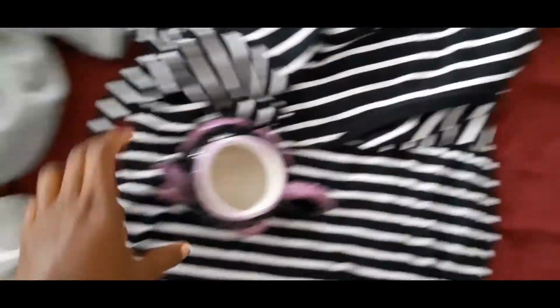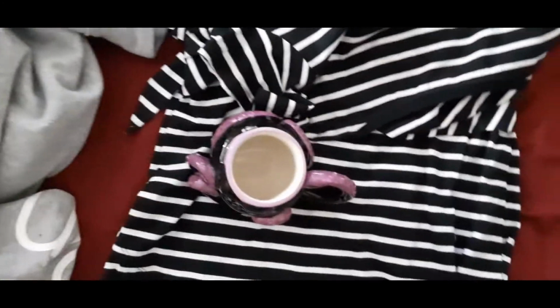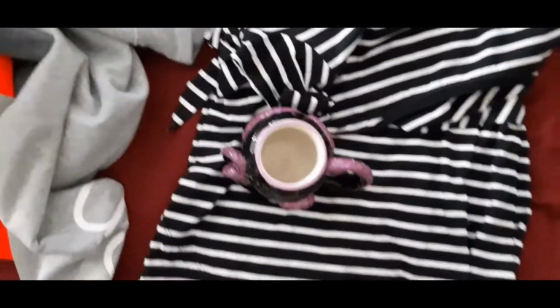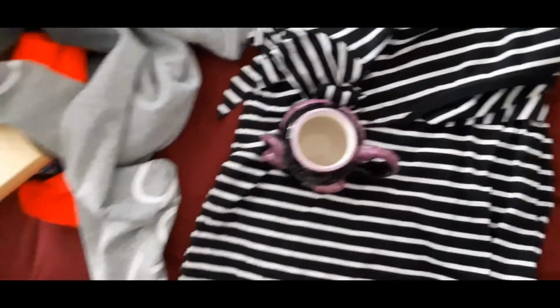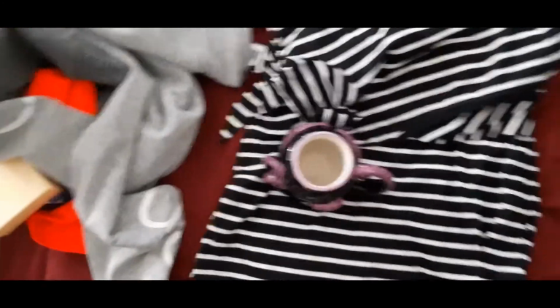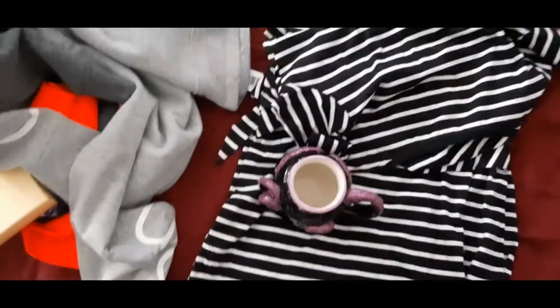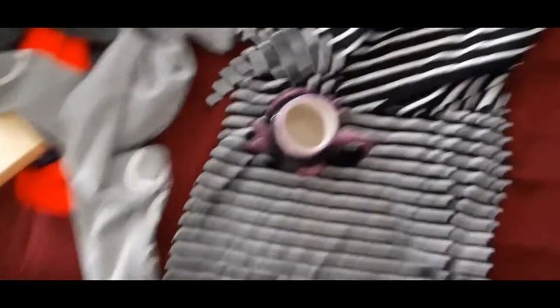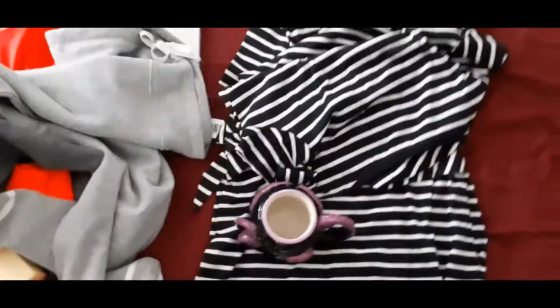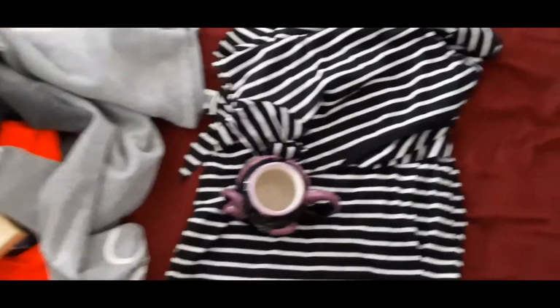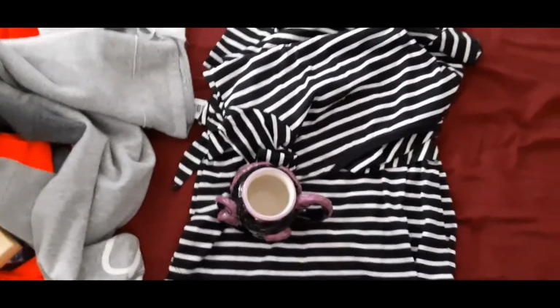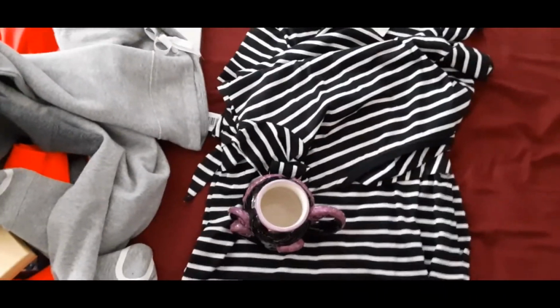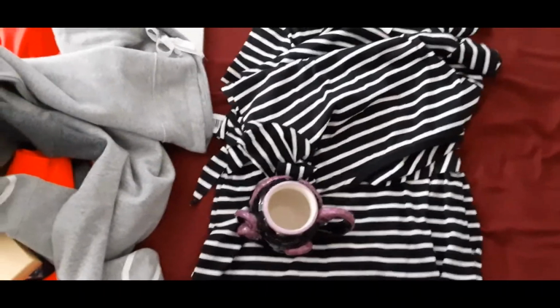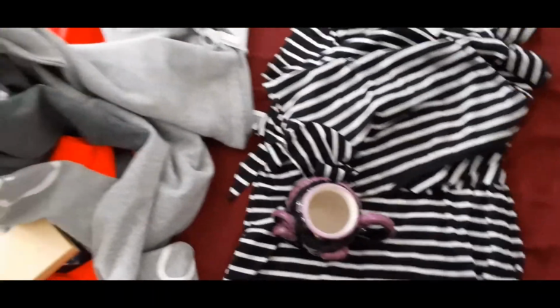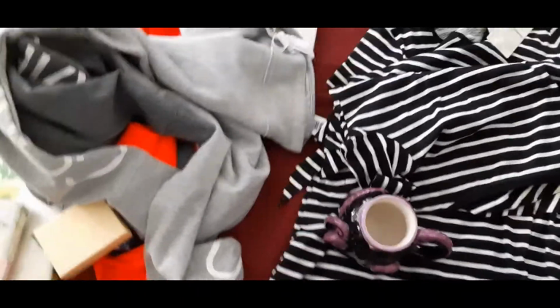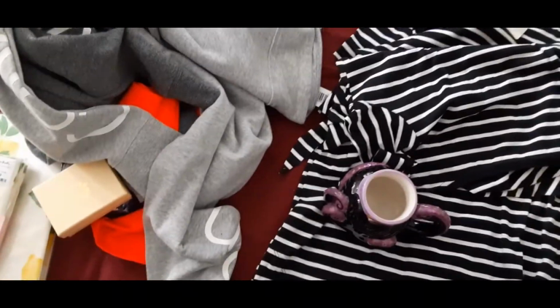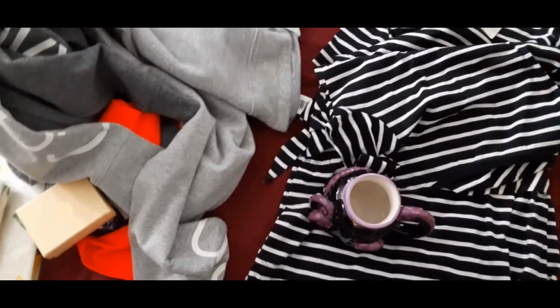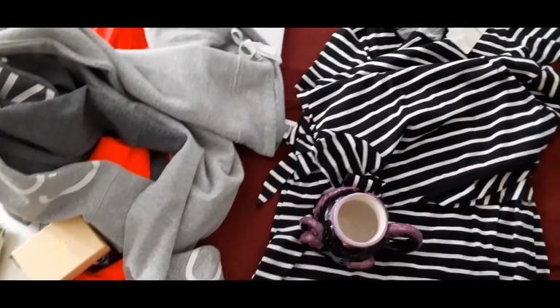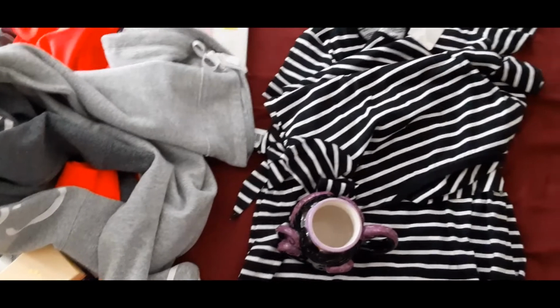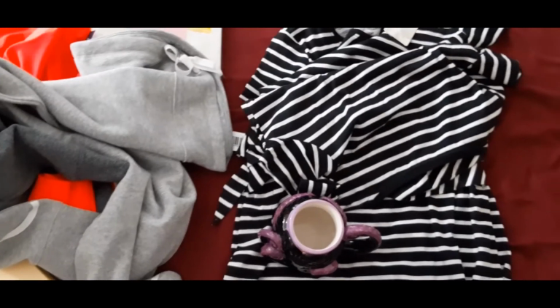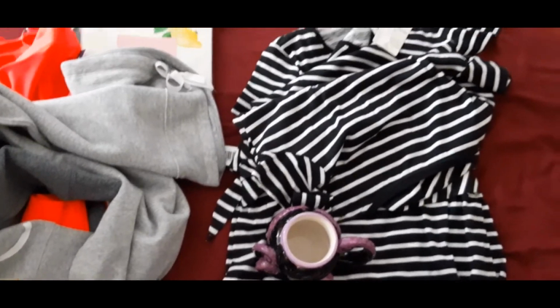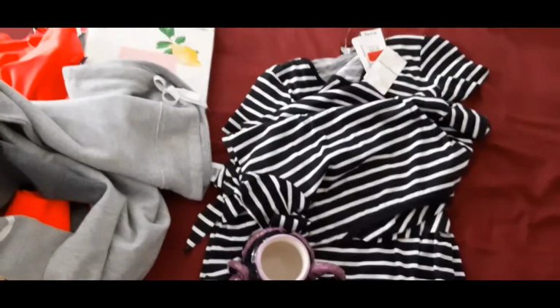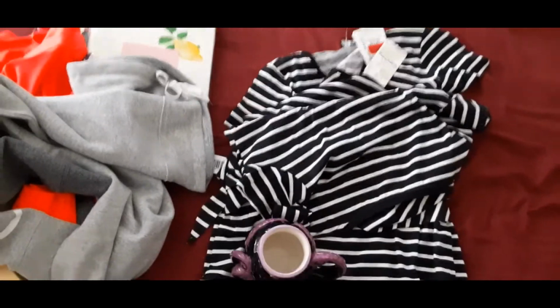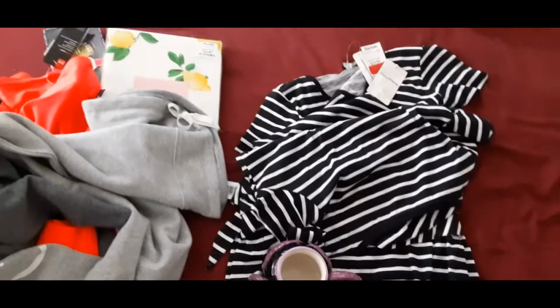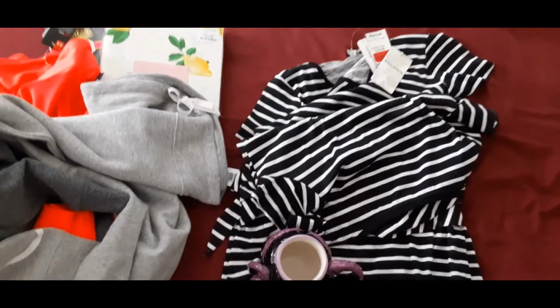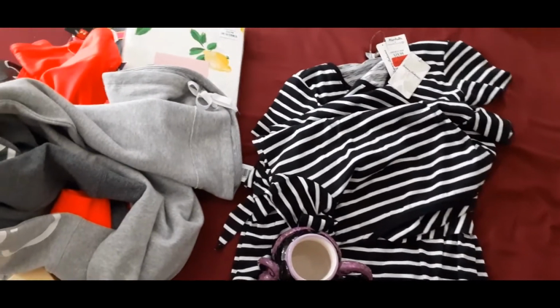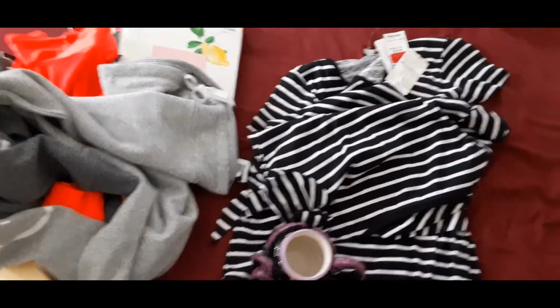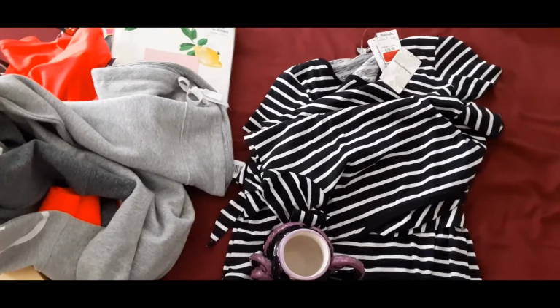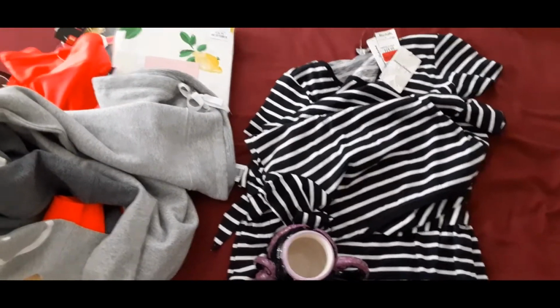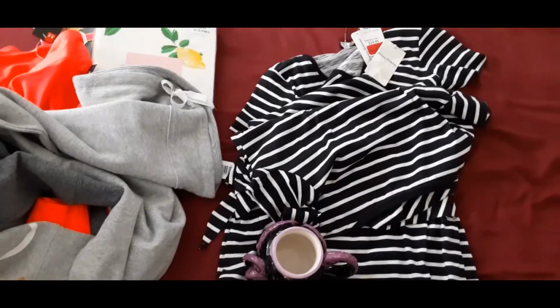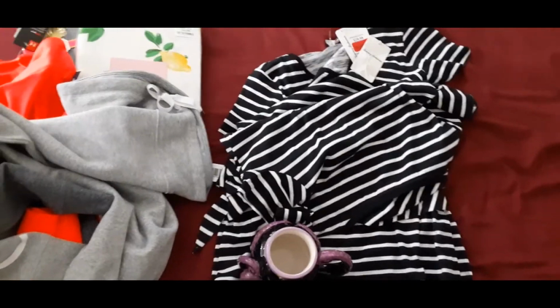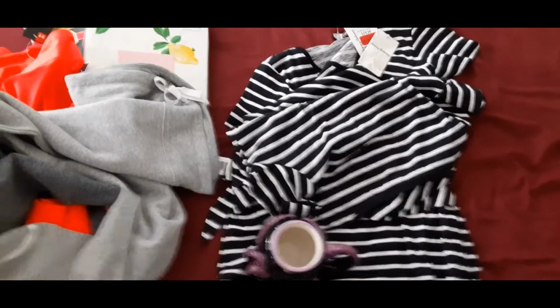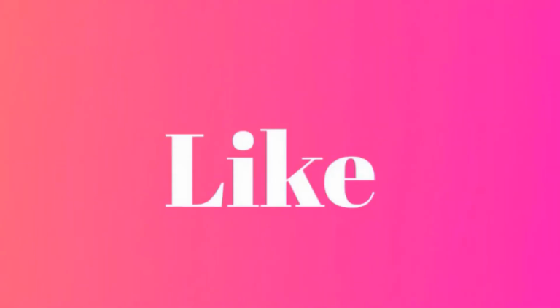So this is my little haul from Marshall's today. Thank you for watching and I'll see you in another video.